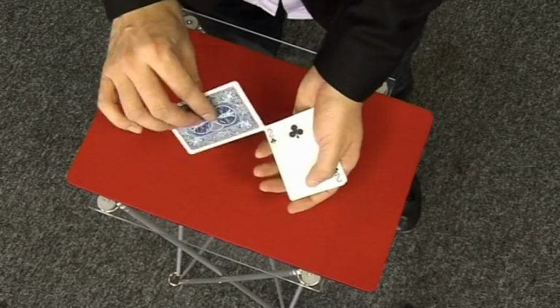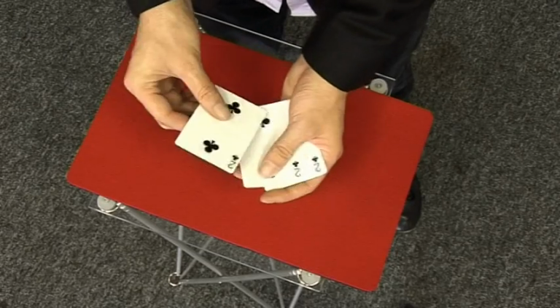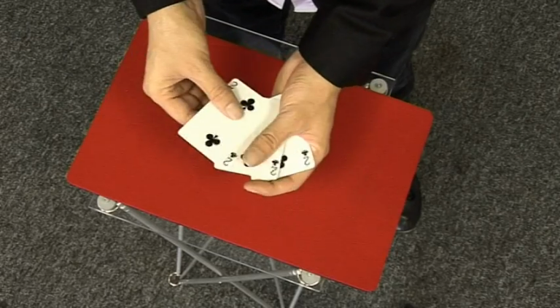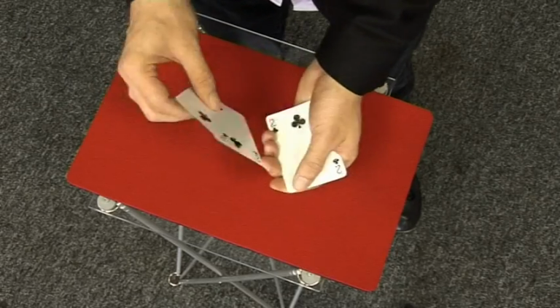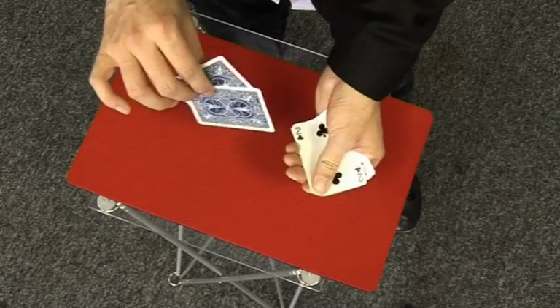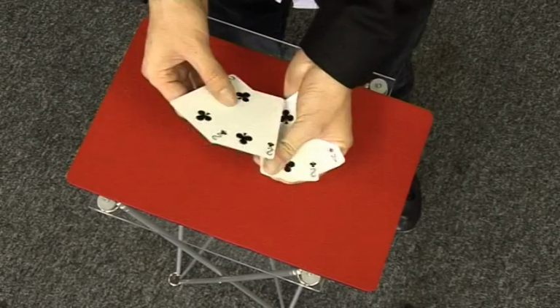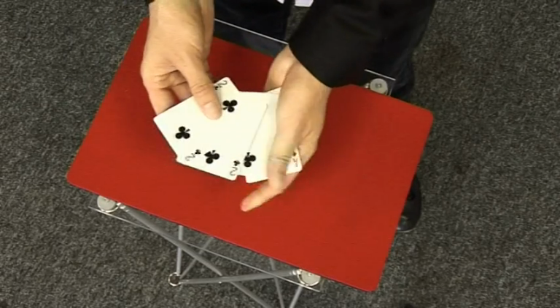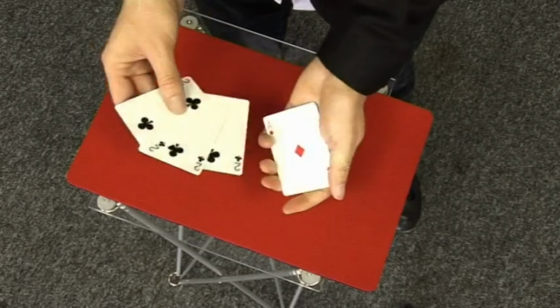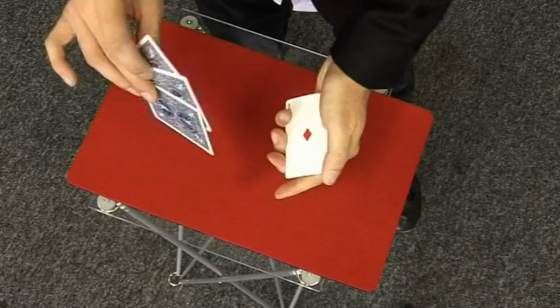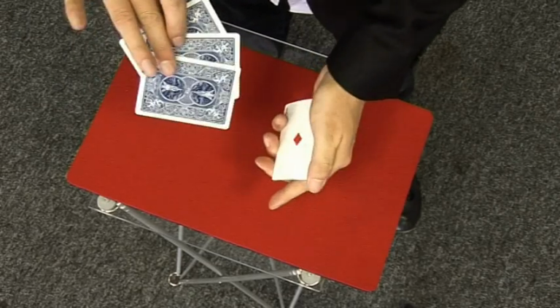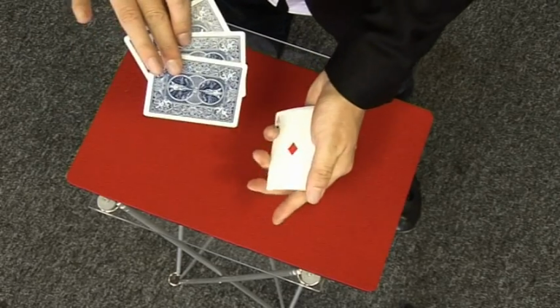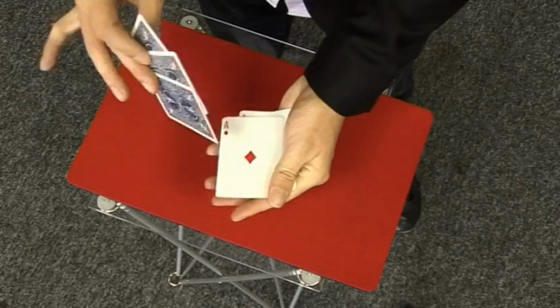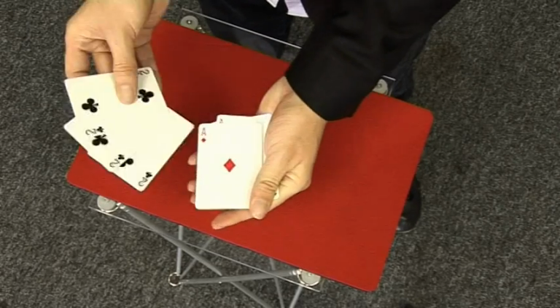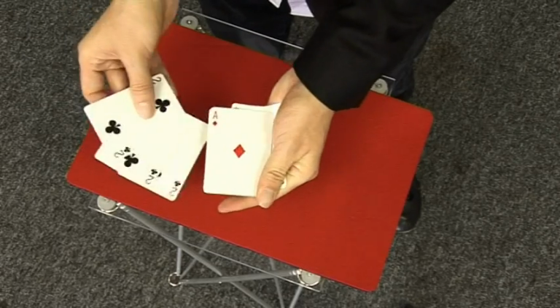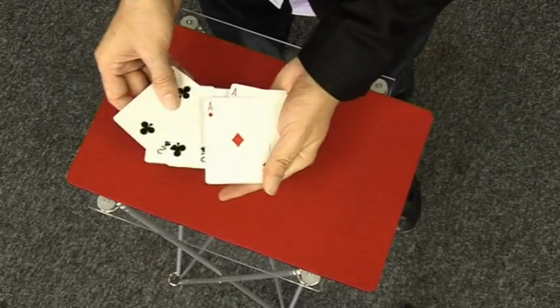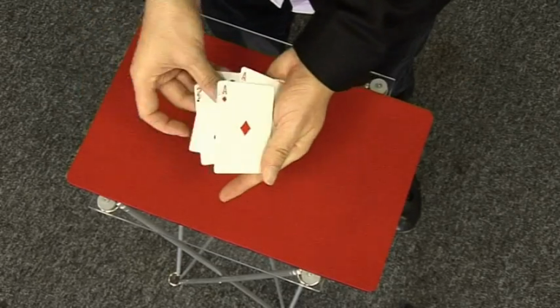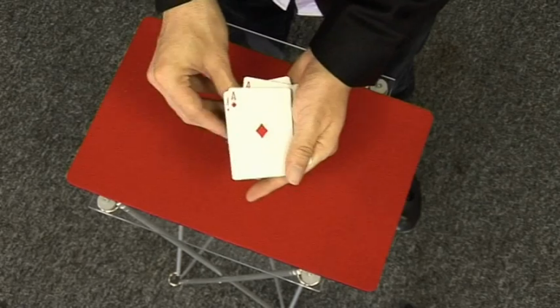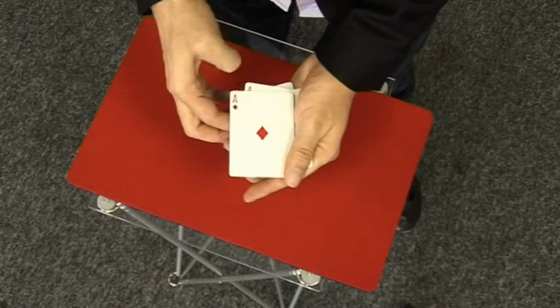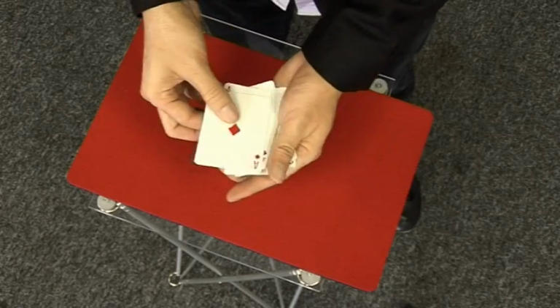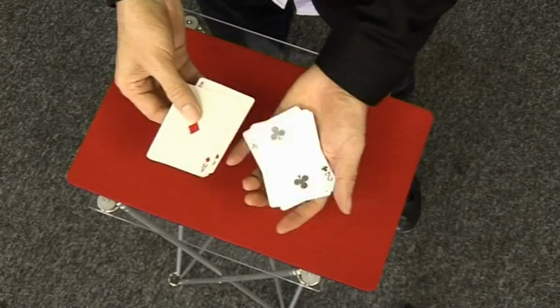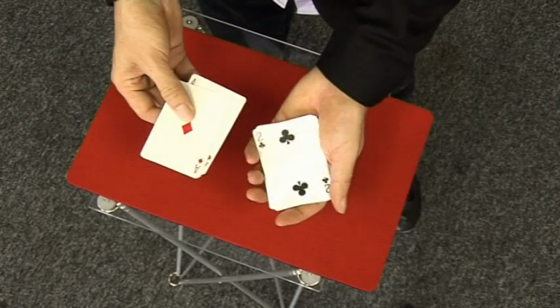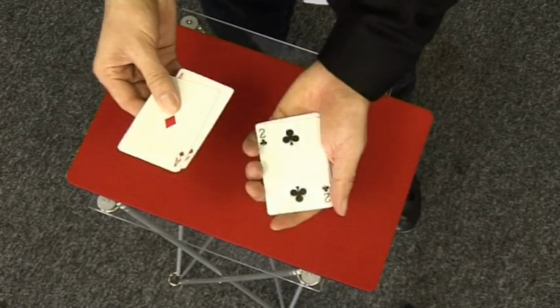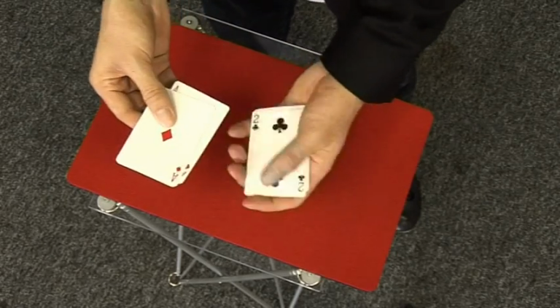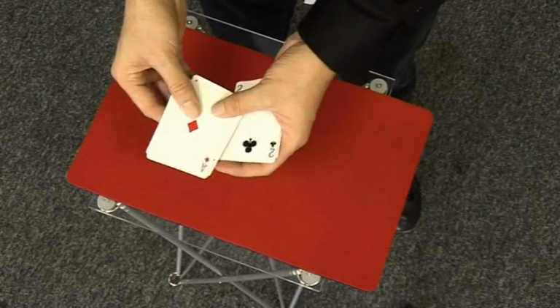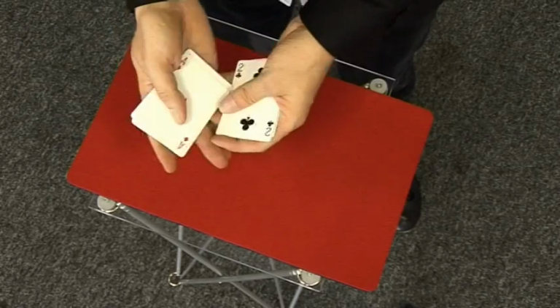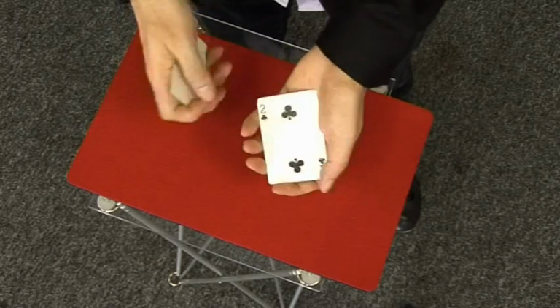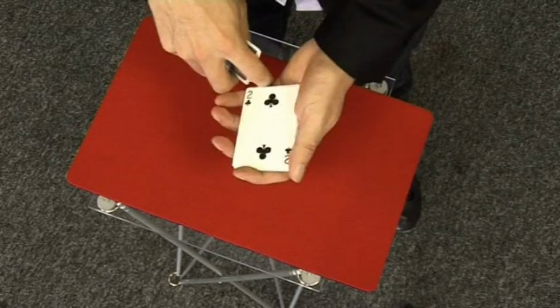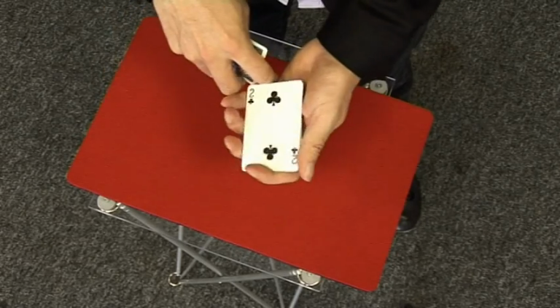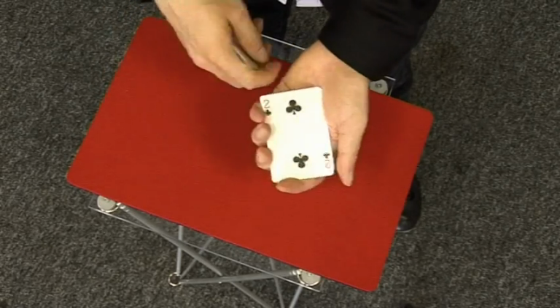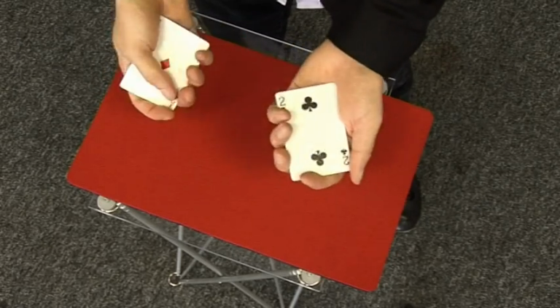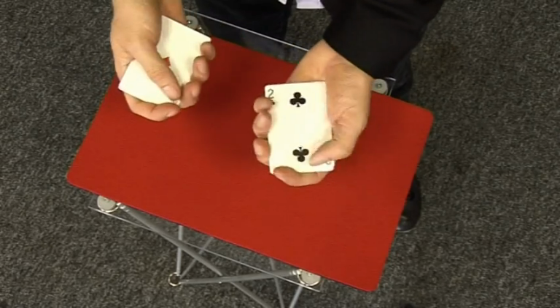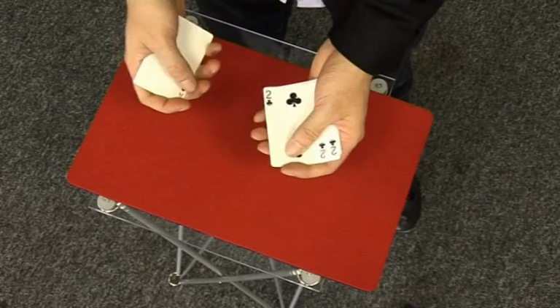One, two, three black cards and three red cards. I'll do it one last time, but this time I'll do it with the colours face up.